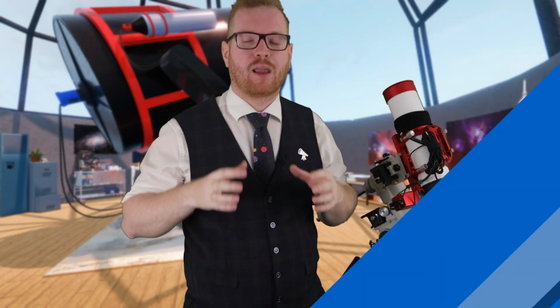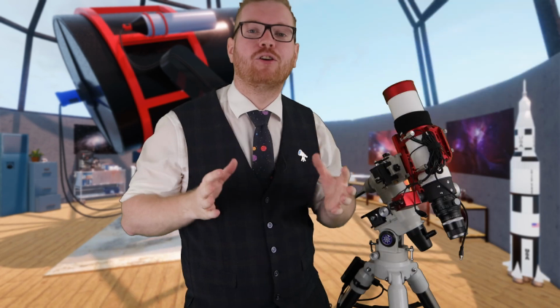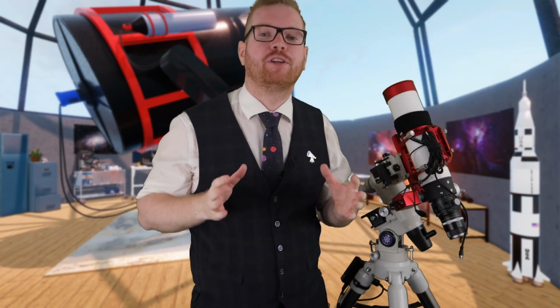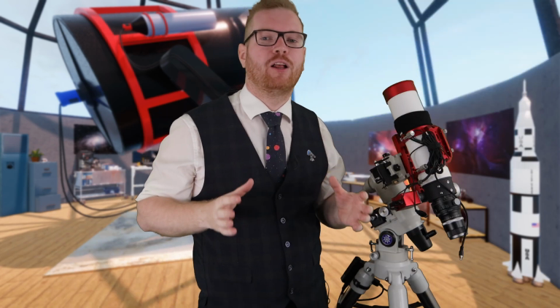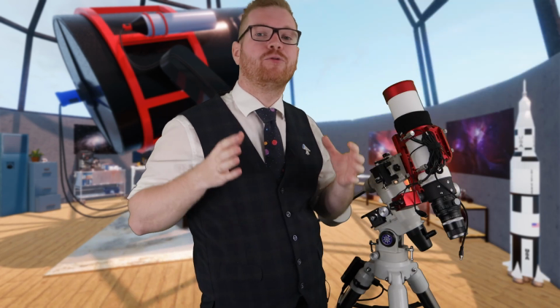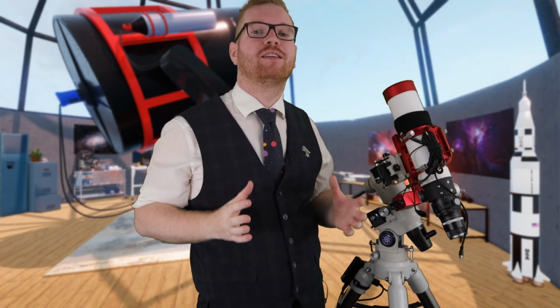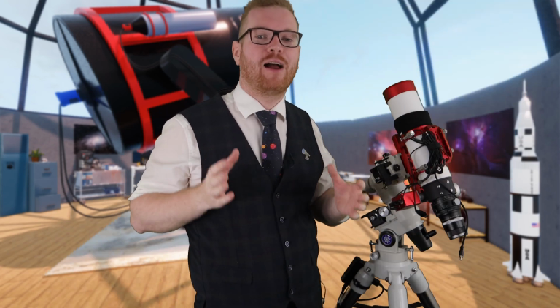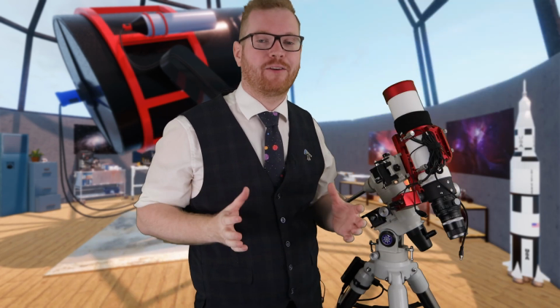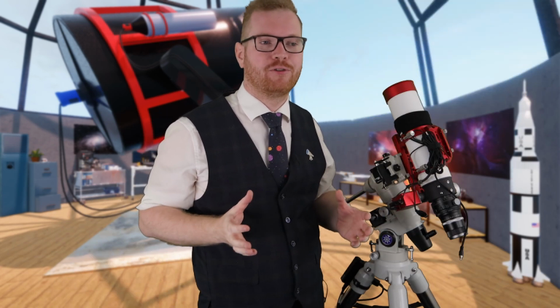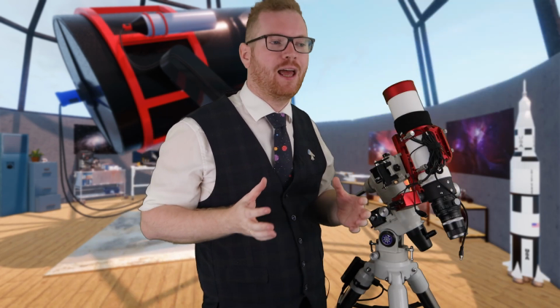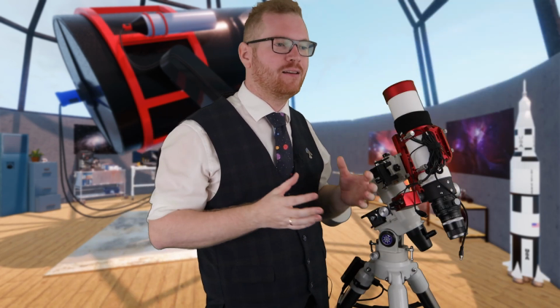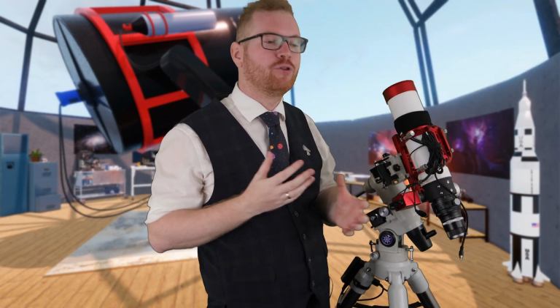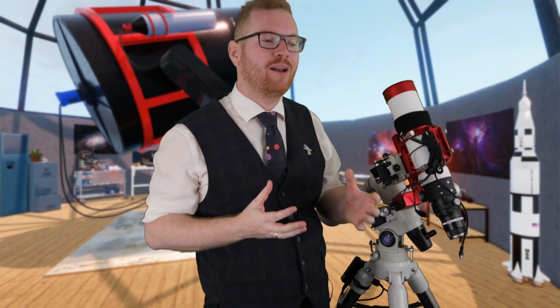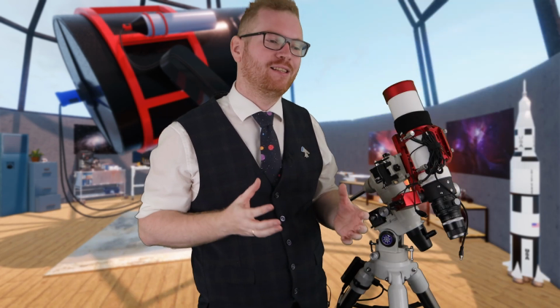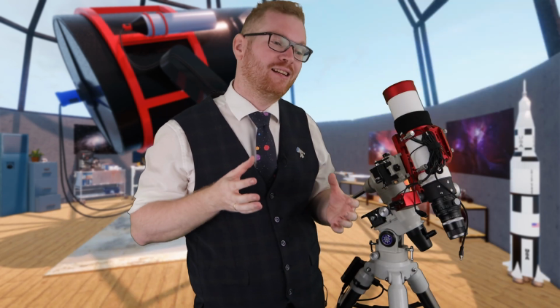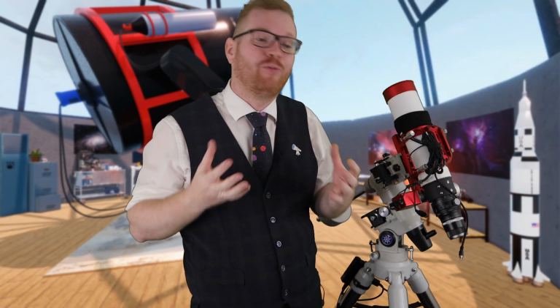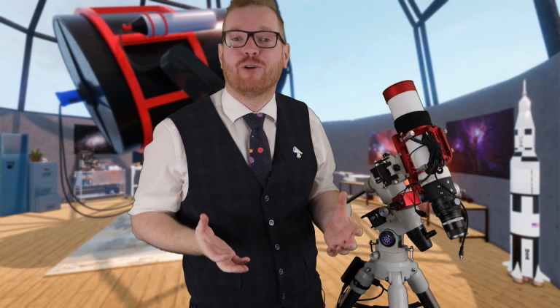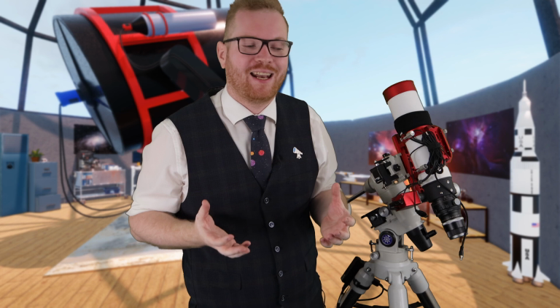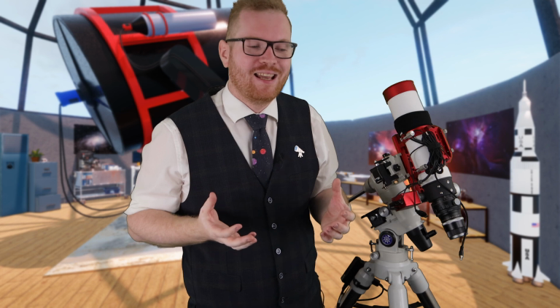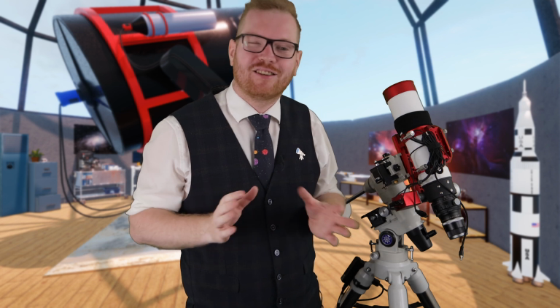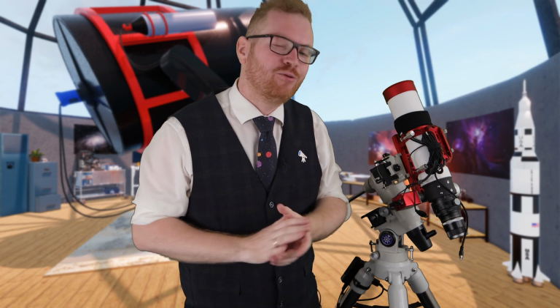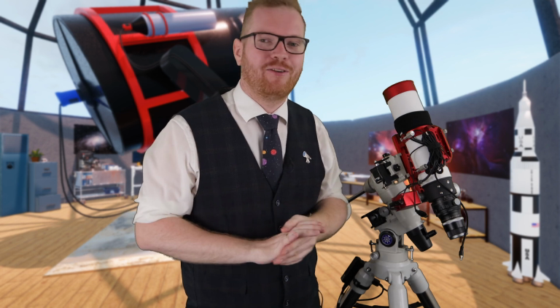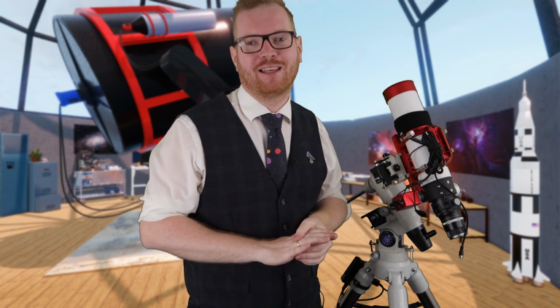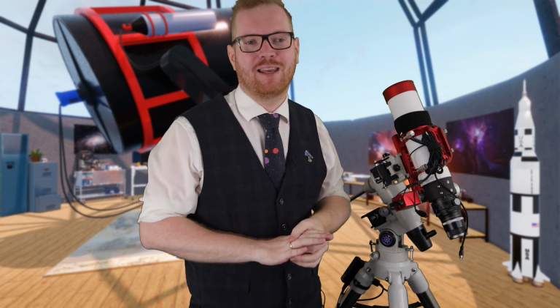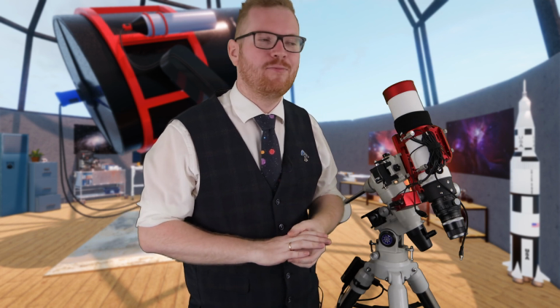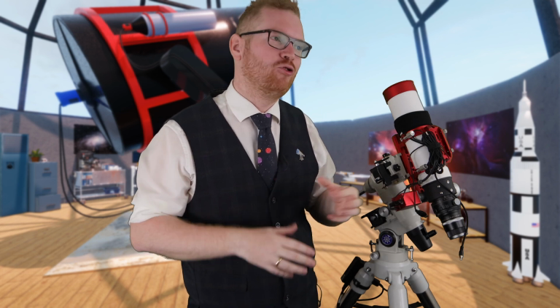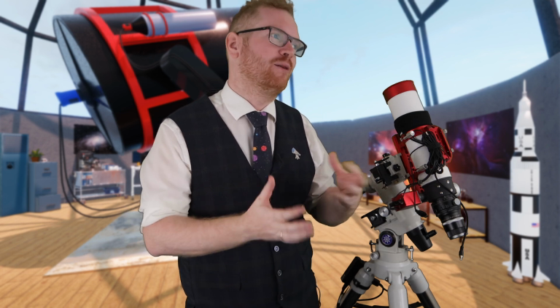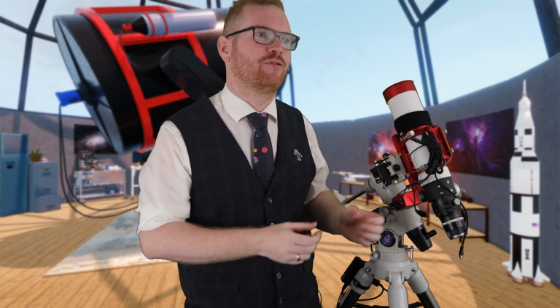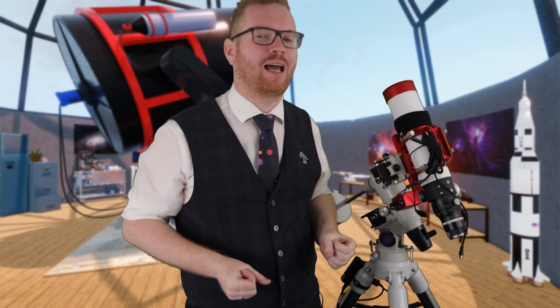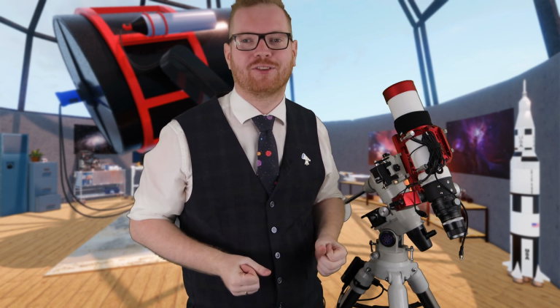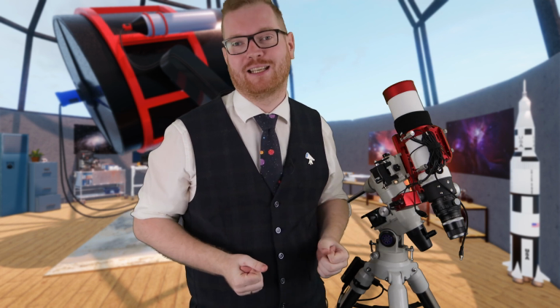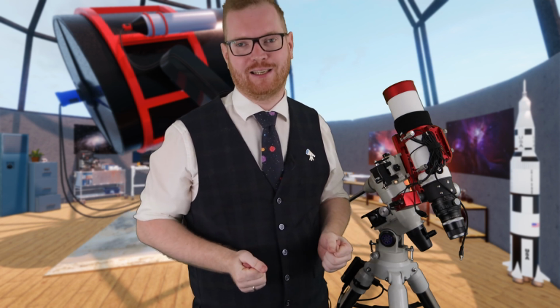I really hope this video helped you demystify back focus and helped you understand what it is. Hopefully you learned that it's not so scary as it may seem — you just need a bunch of adapters the right size.